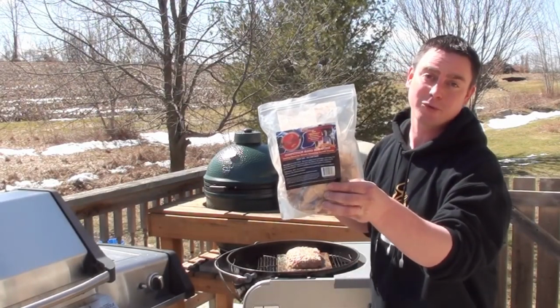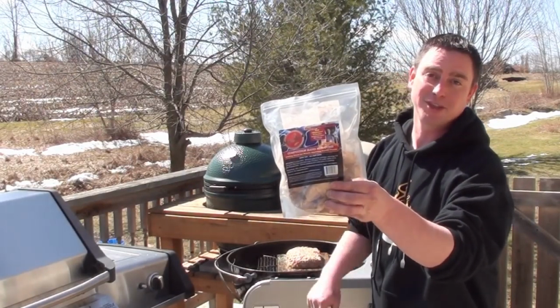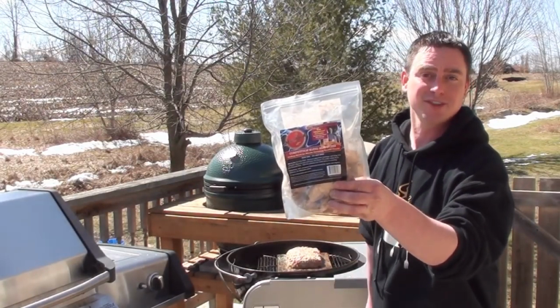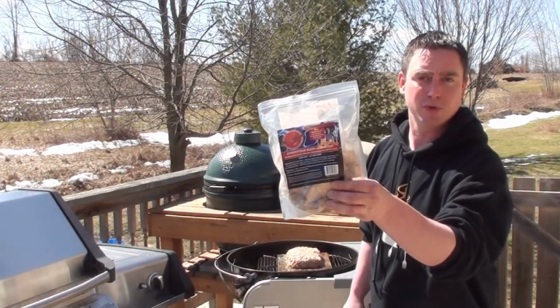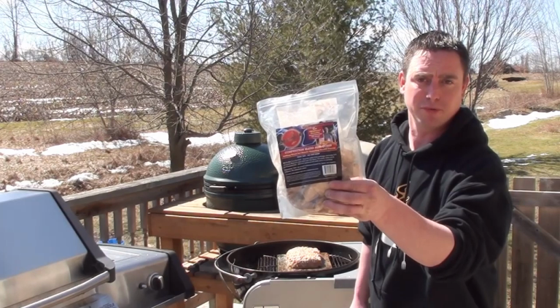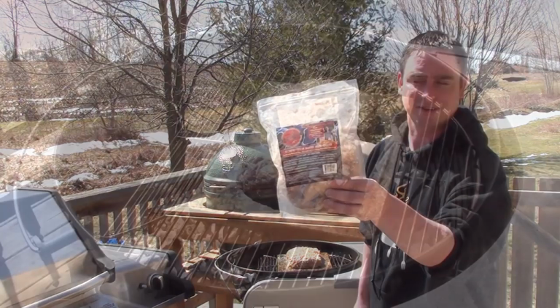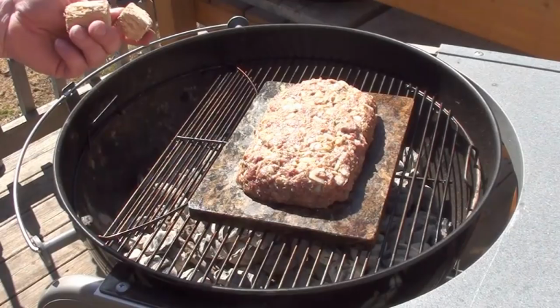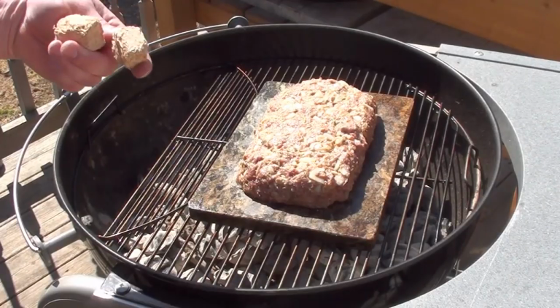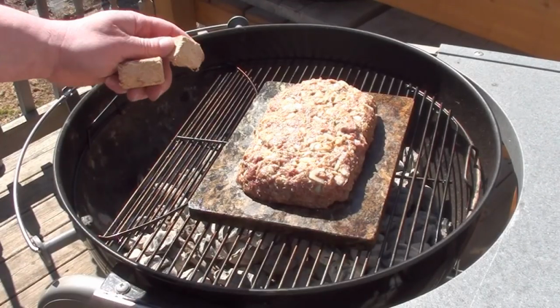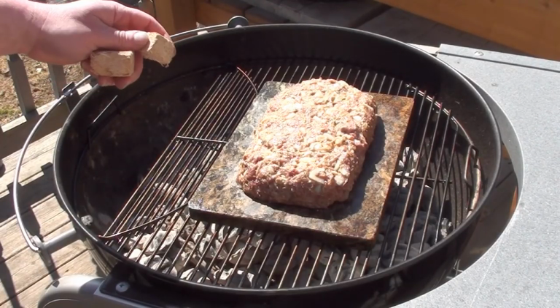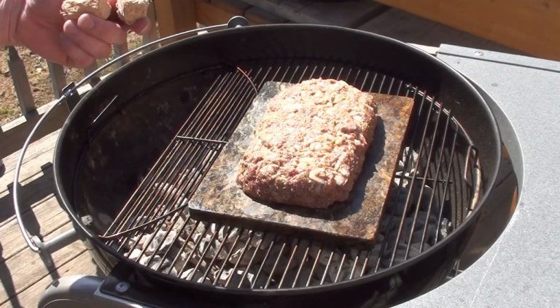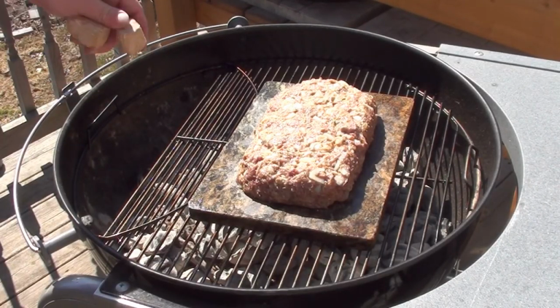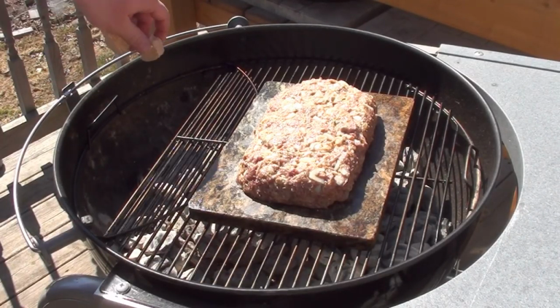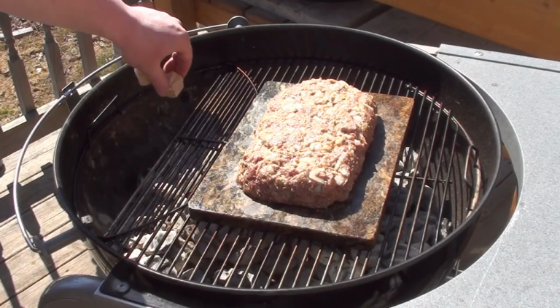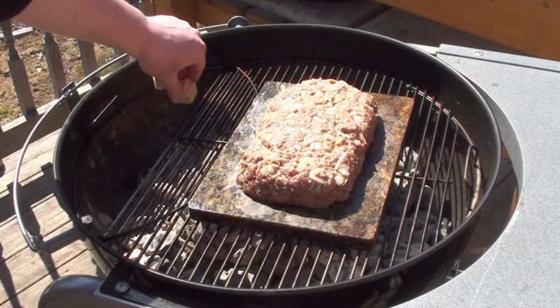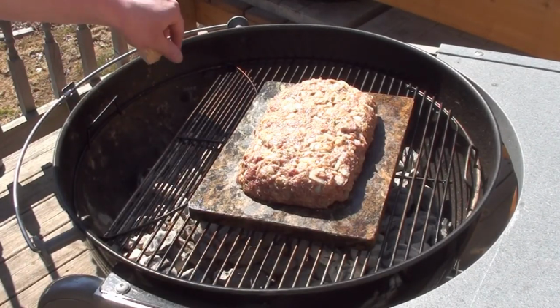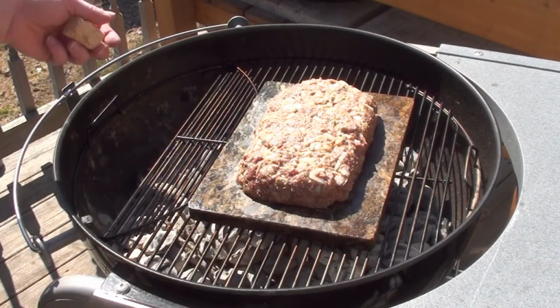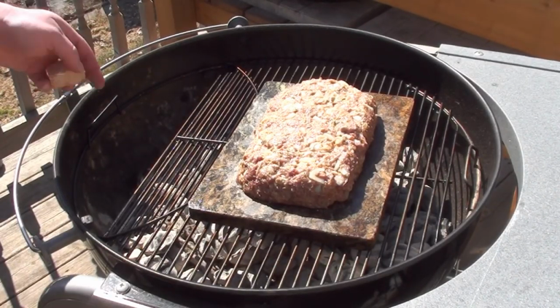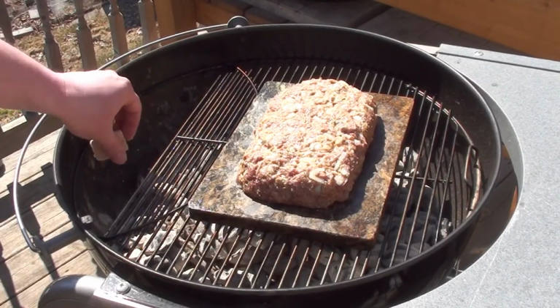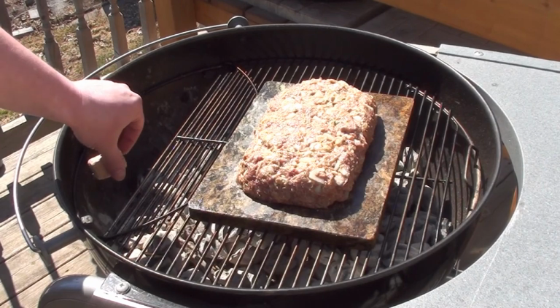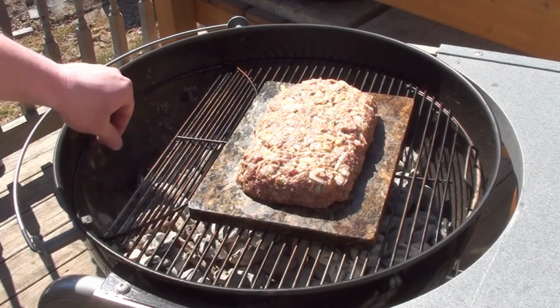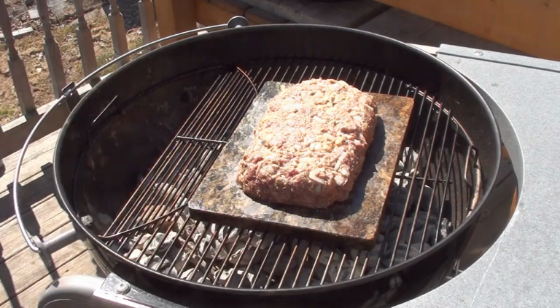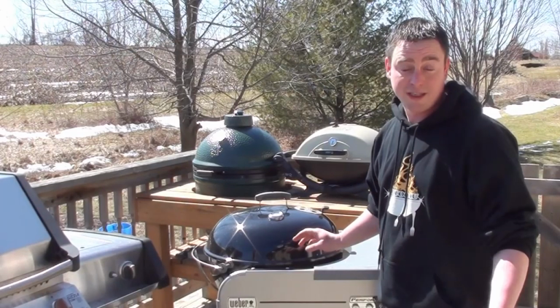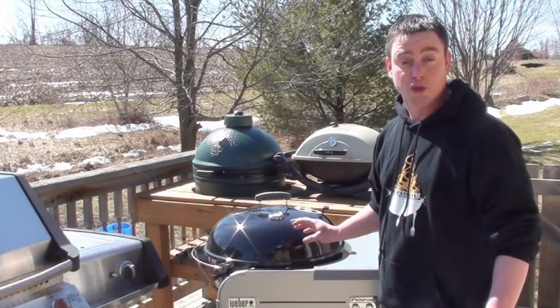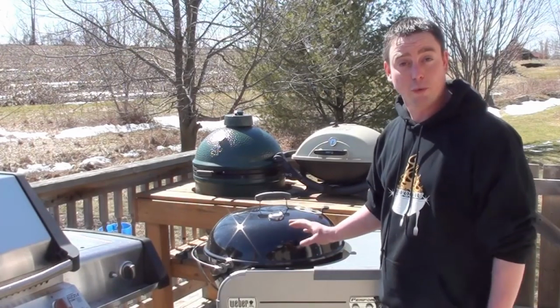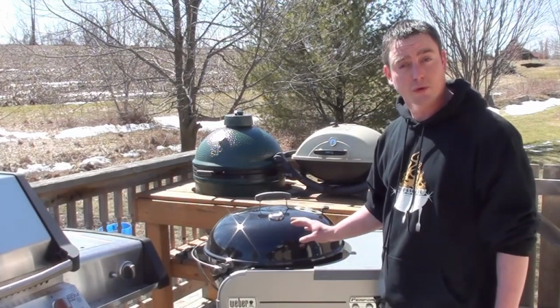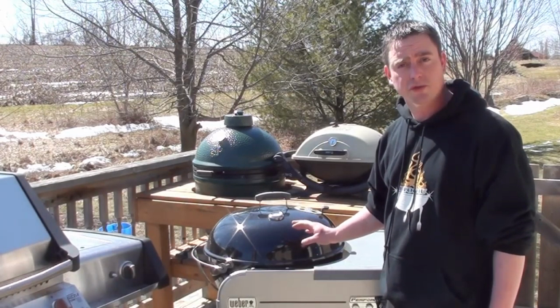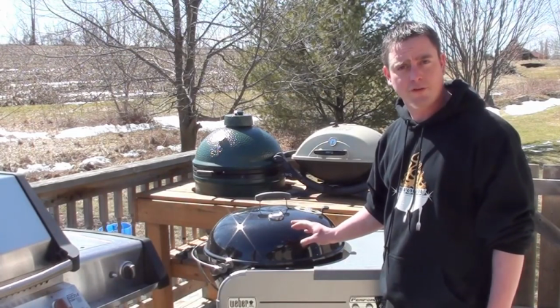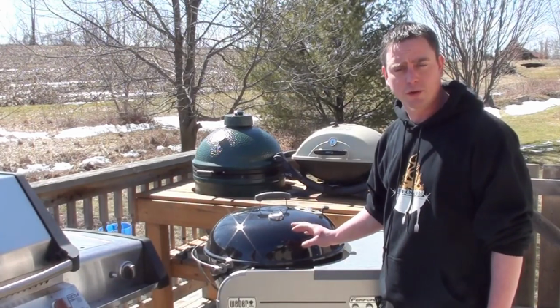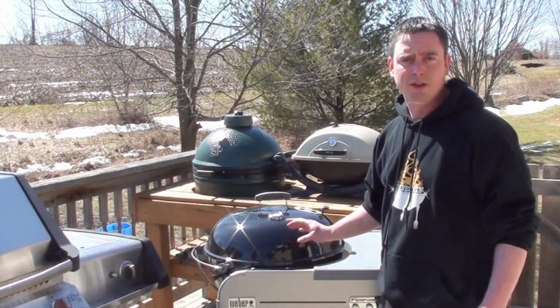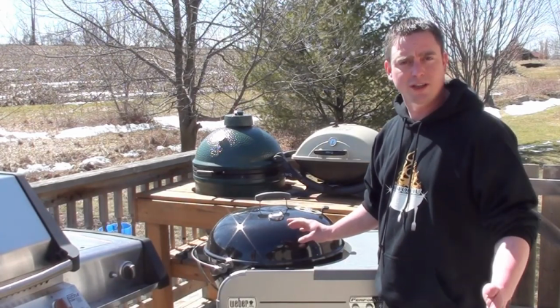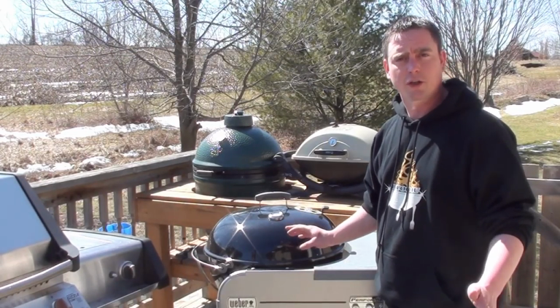Just got the meatloaf on the grill. To add some smoke, we're going to be using some Mojo bricks. With the Mojo bricks, there's no need to soak, so just toss them in on the side of your grill. The meatloaf is cooking away at 350 degrees.